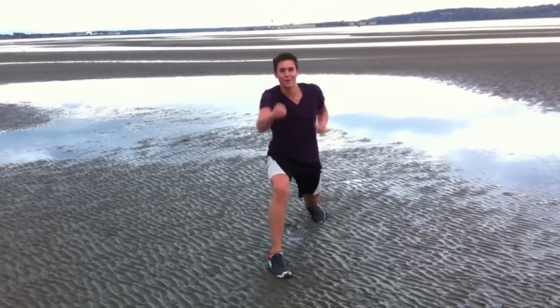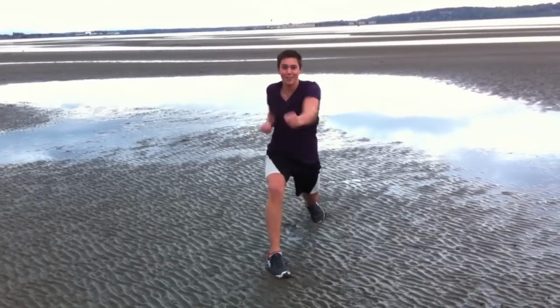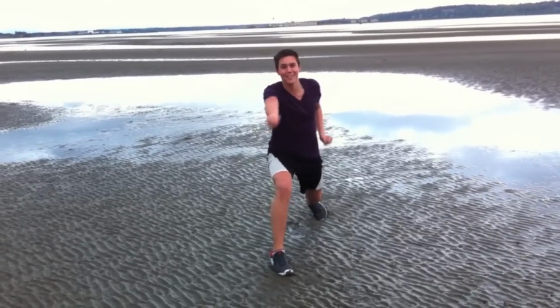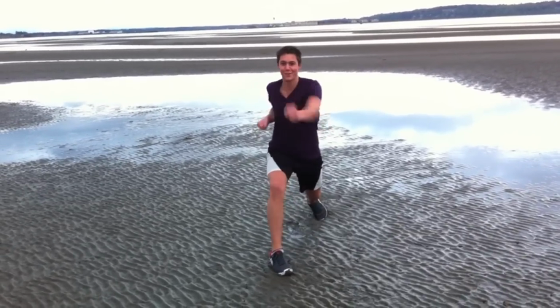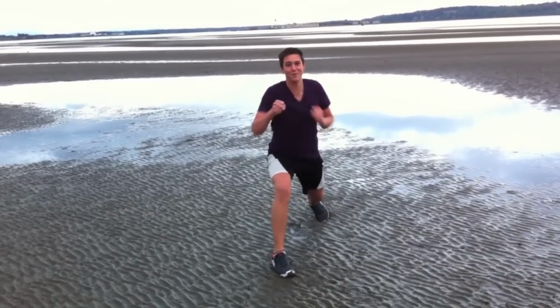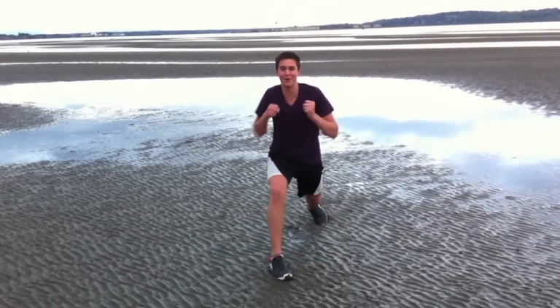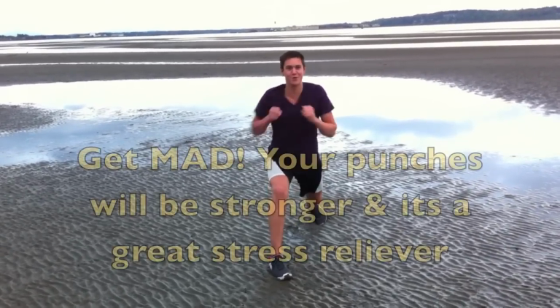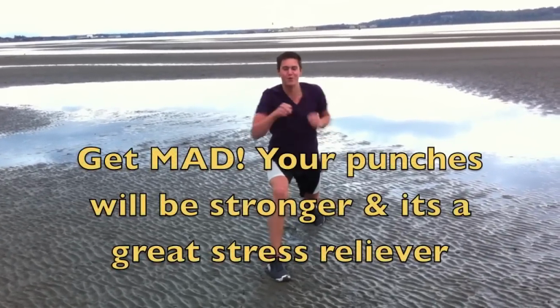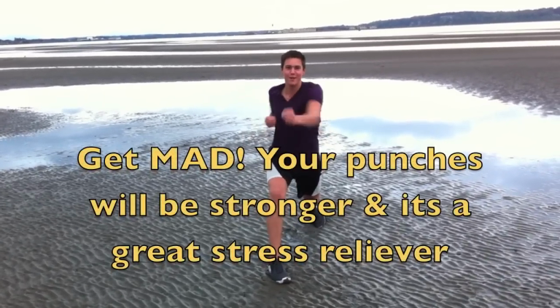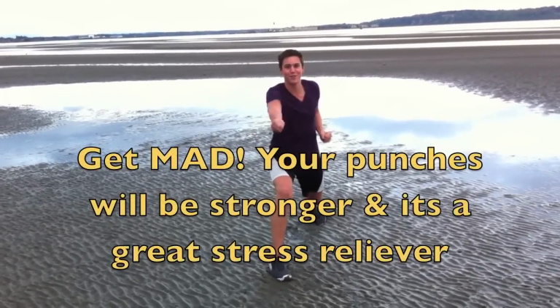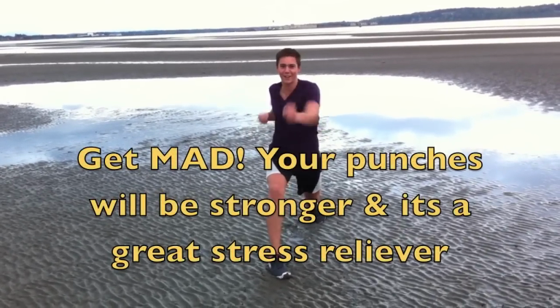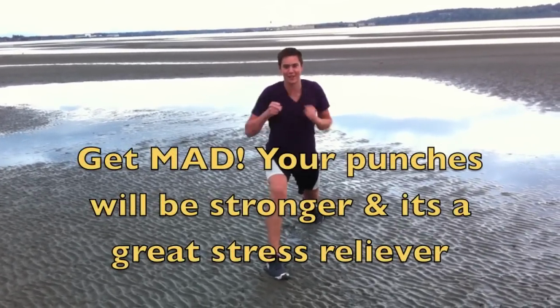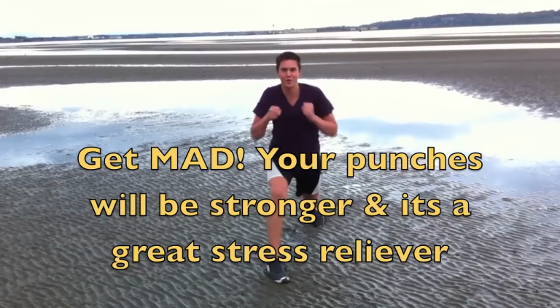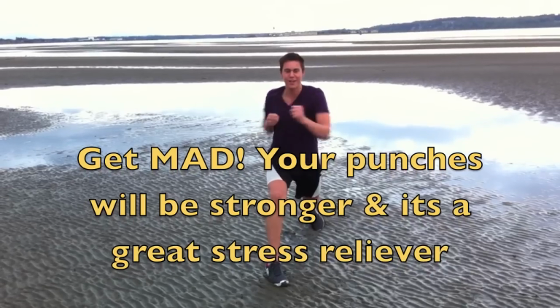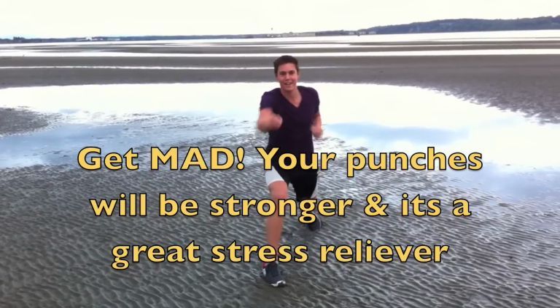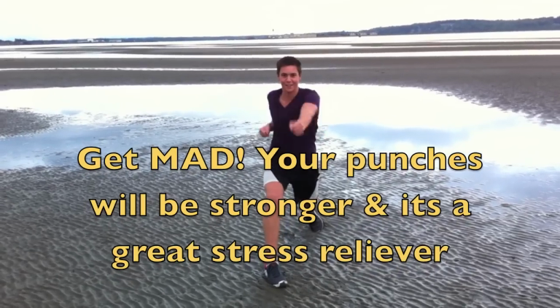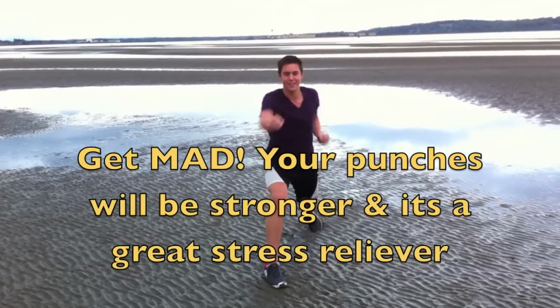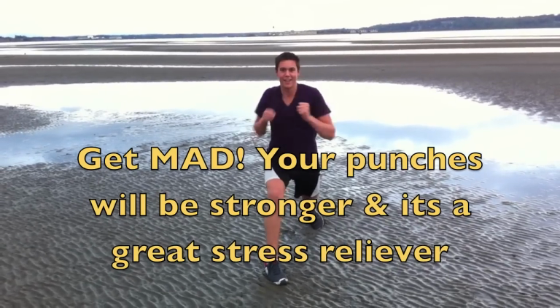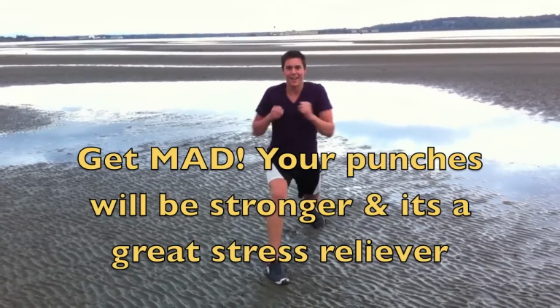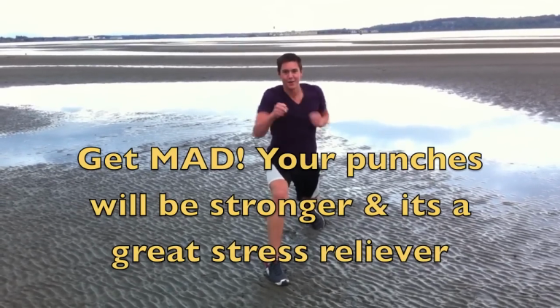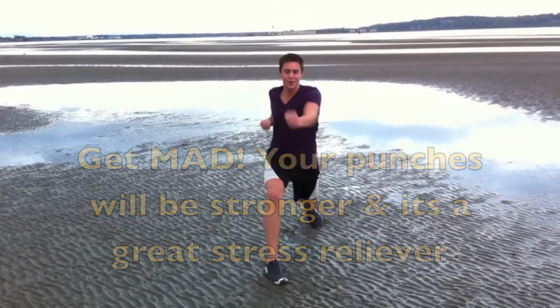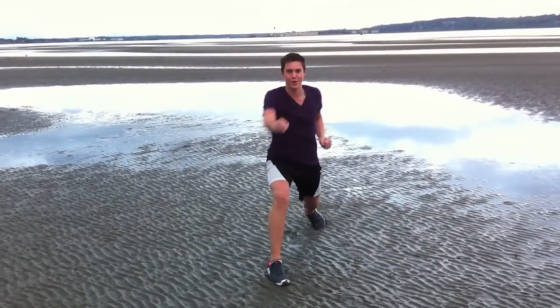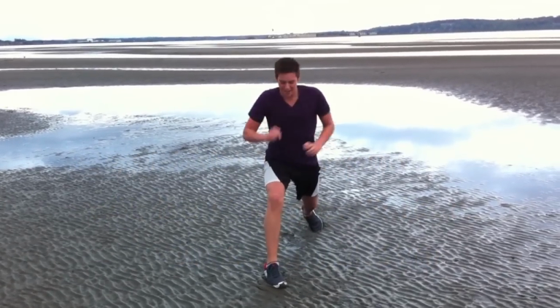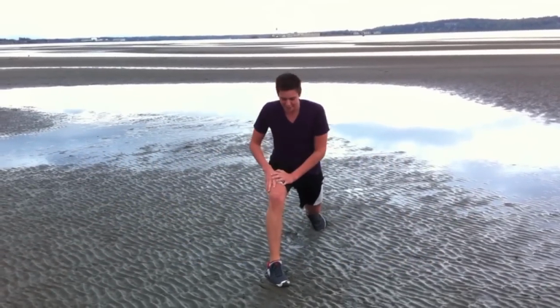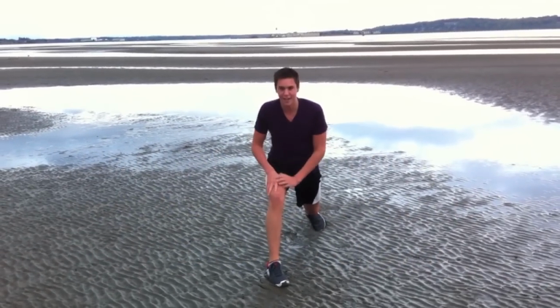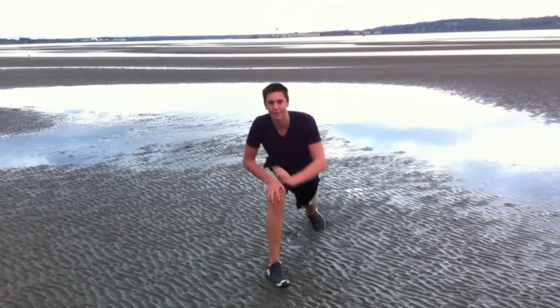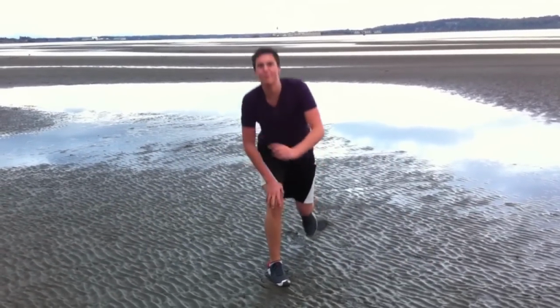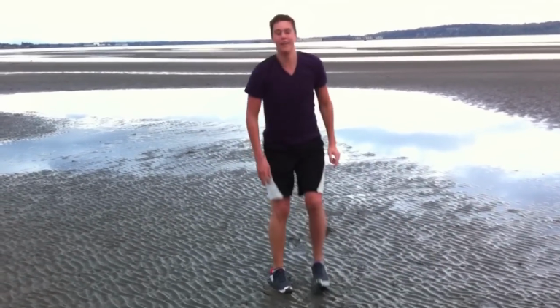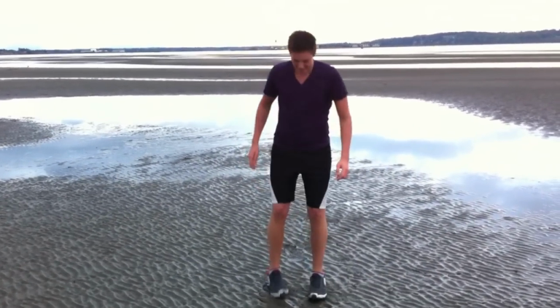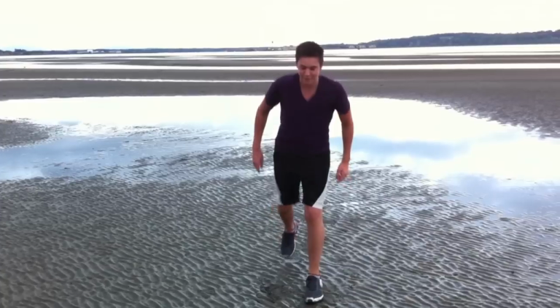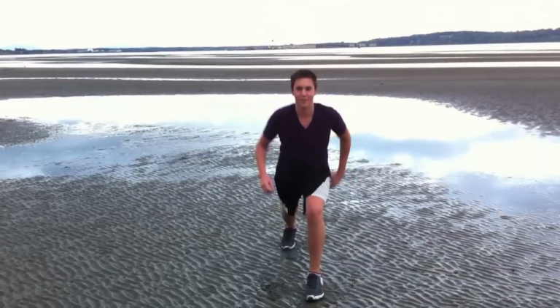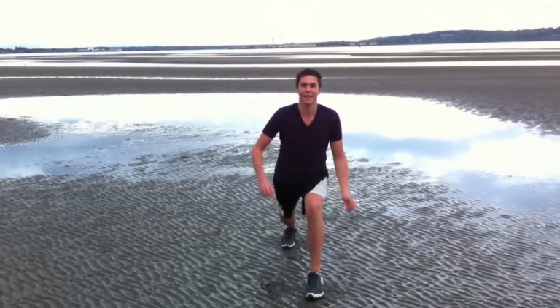Your boss, your job, who knows. Make sure you're exhaling — inhale, exhale. And then when you're done, come up and repeat on the other leg.